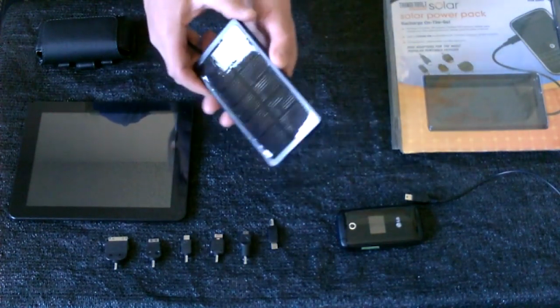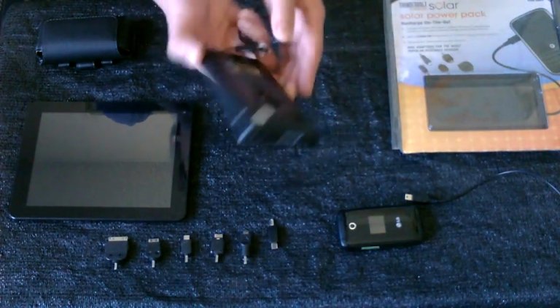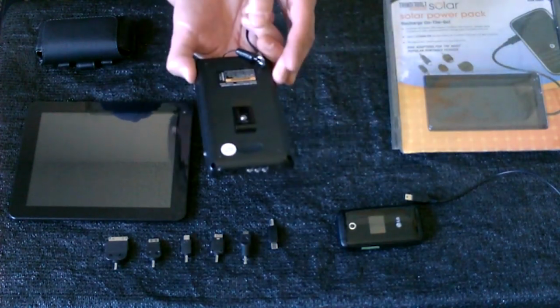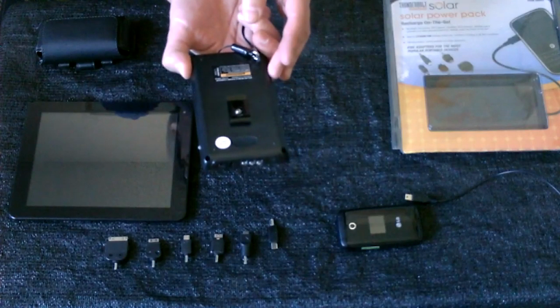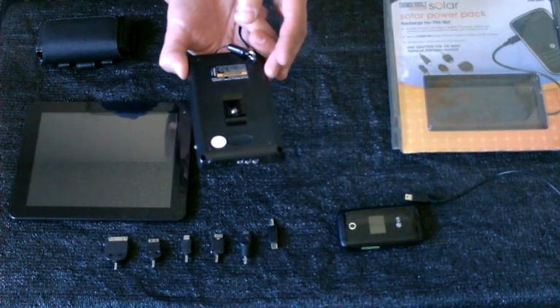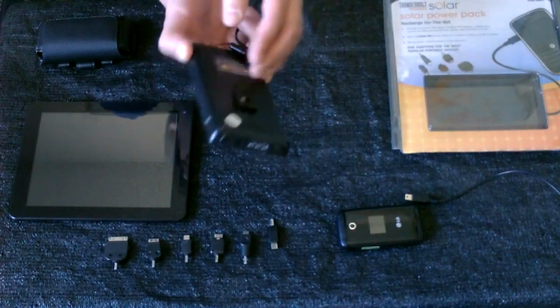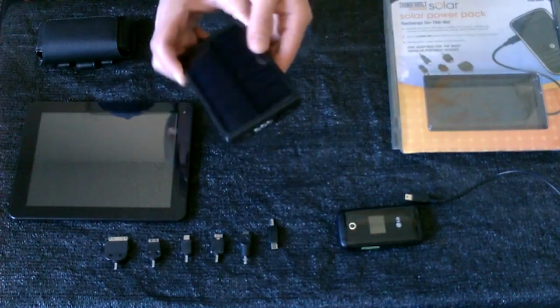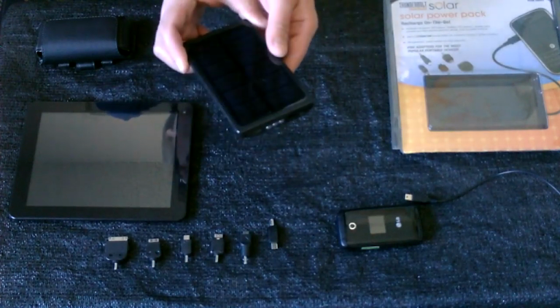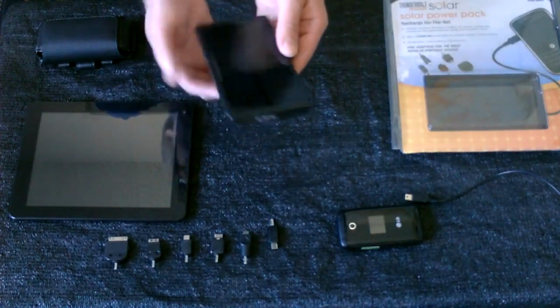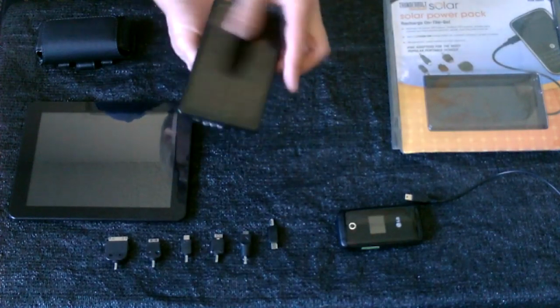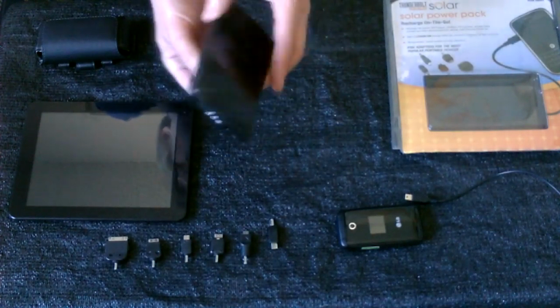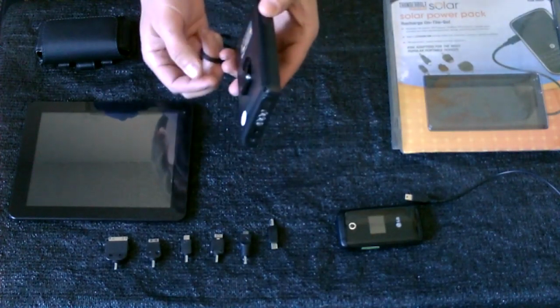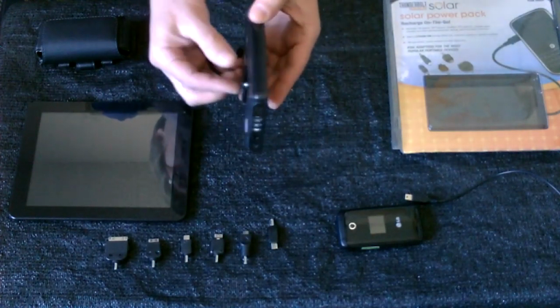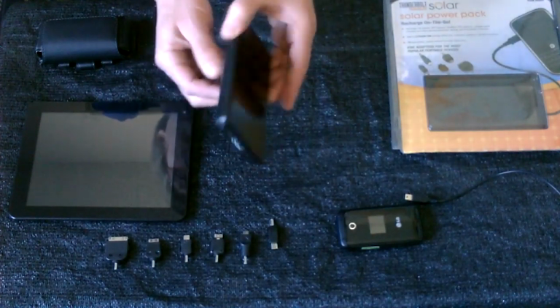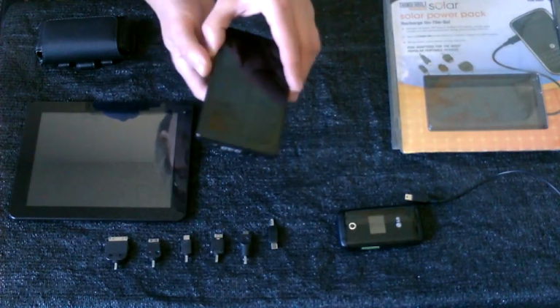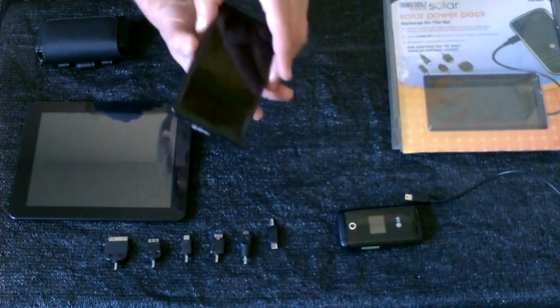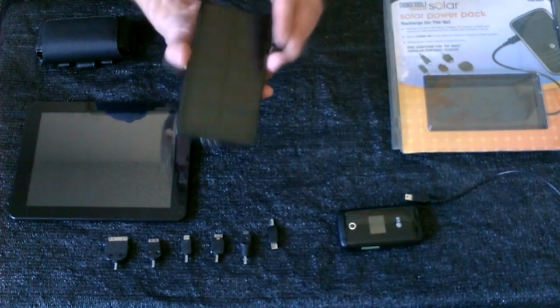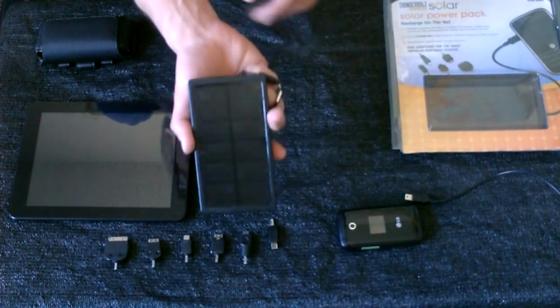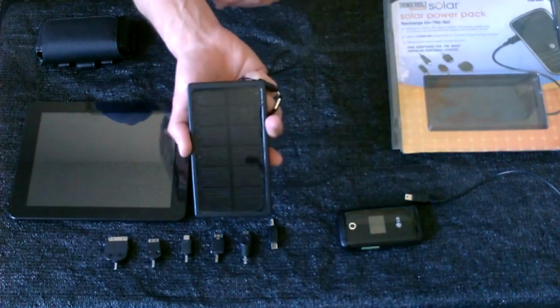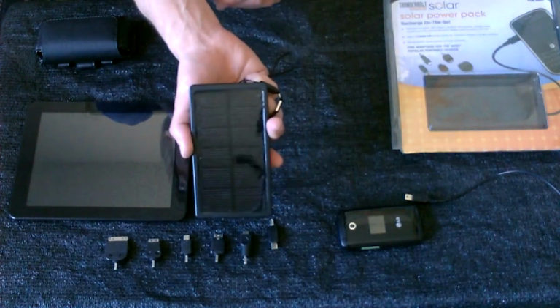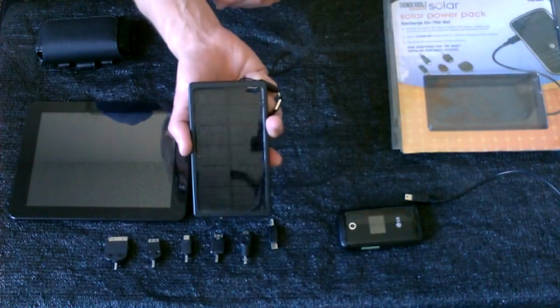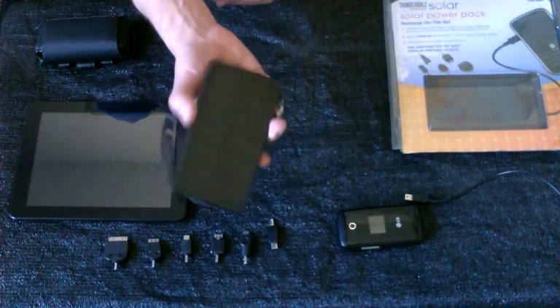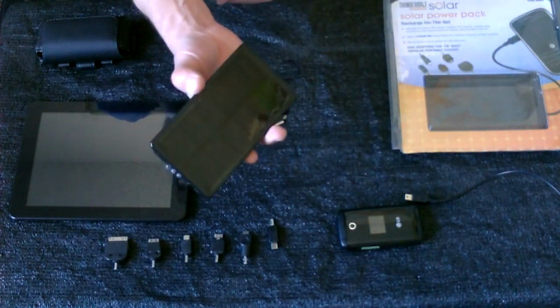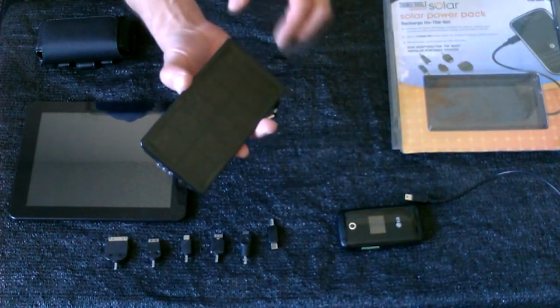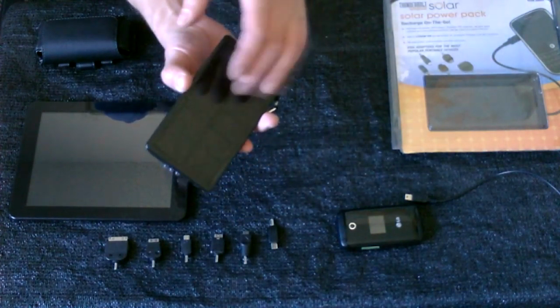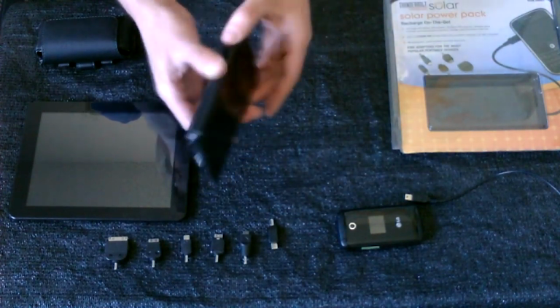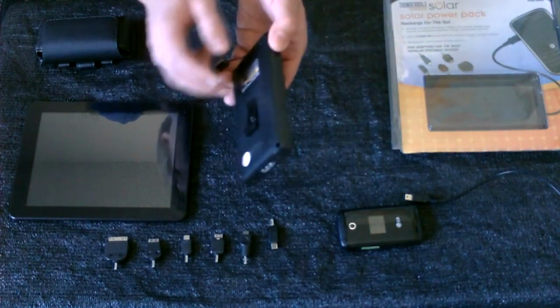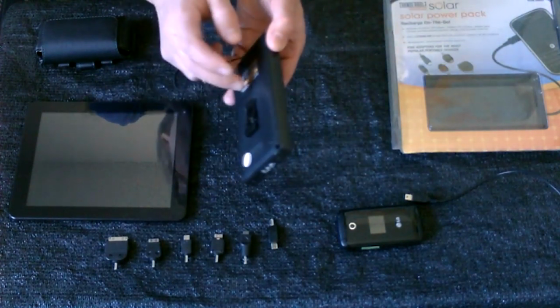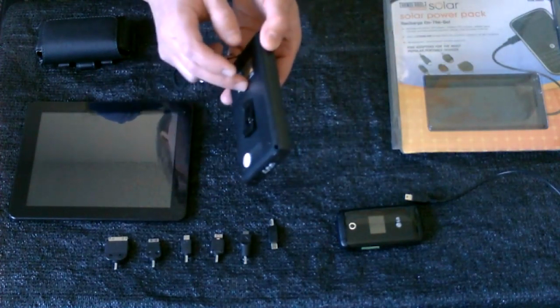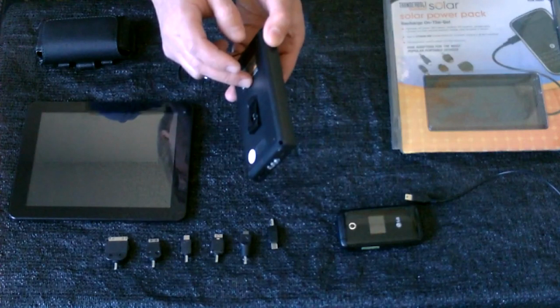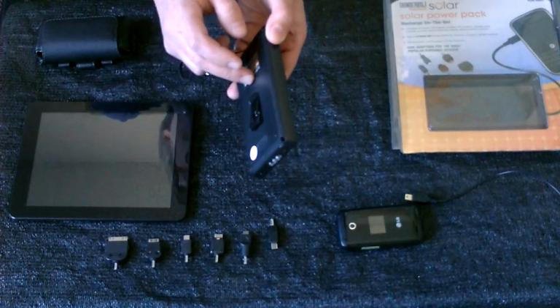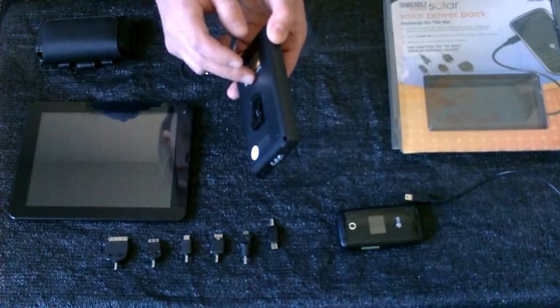So this is great for all kinds of things — in a power outage, or if you're just camping, hiking, or off-grid. Just put this in the sun for 6 to 10 hours and the solar panel will charge the lithium-ion battery that's attached.